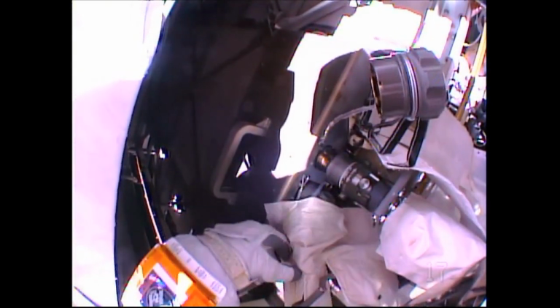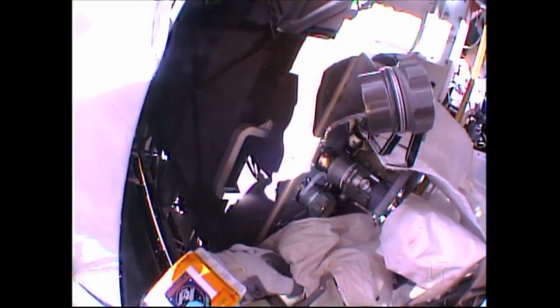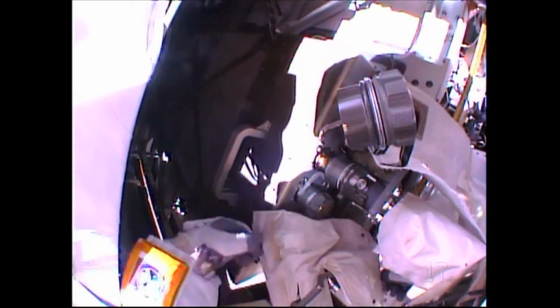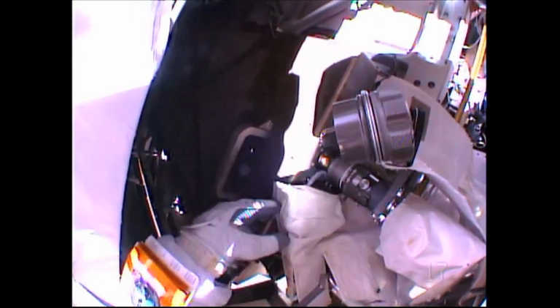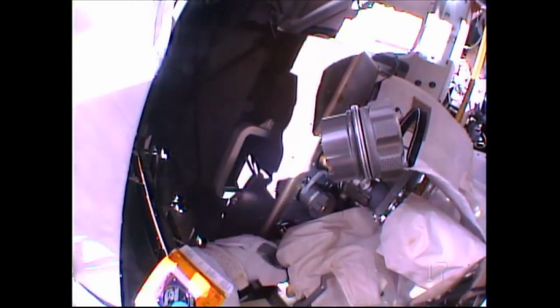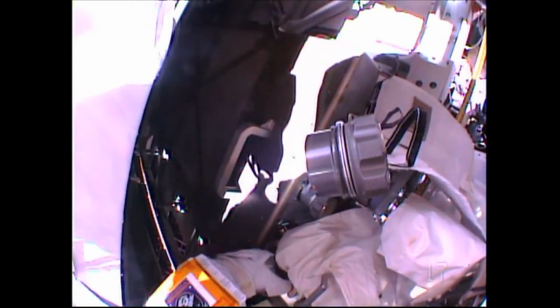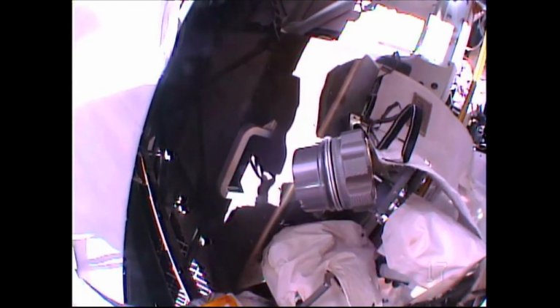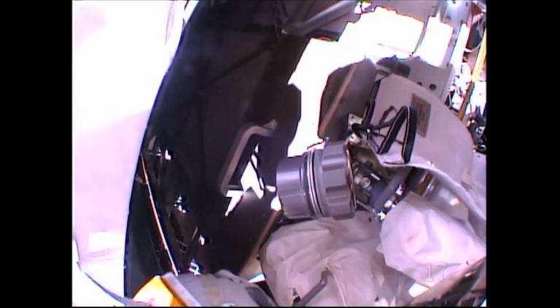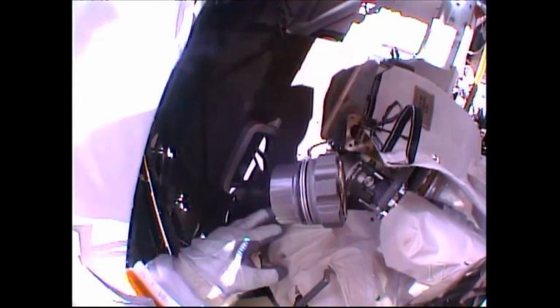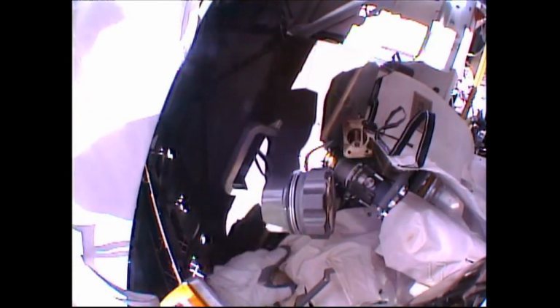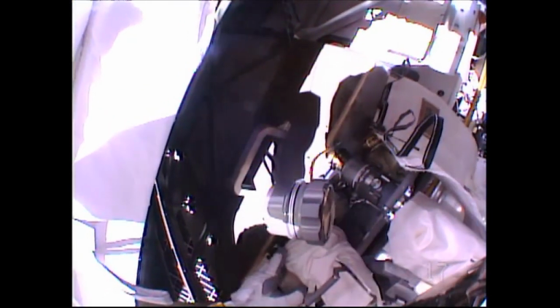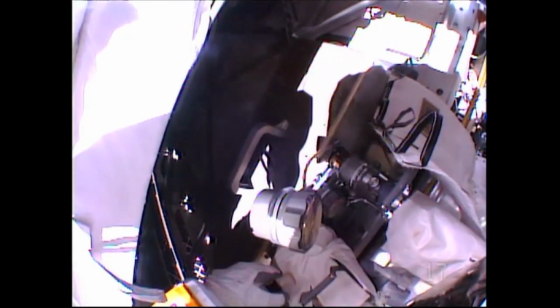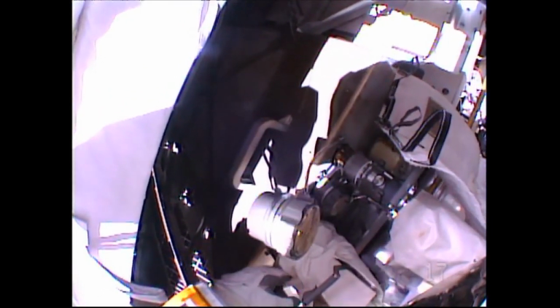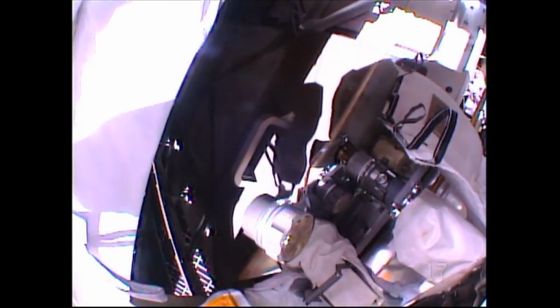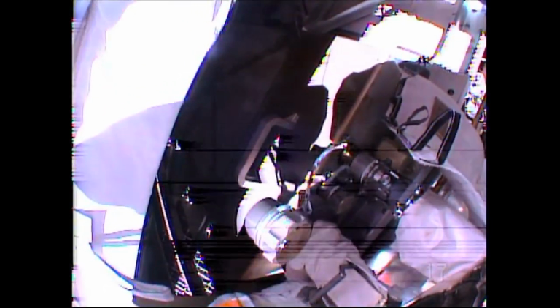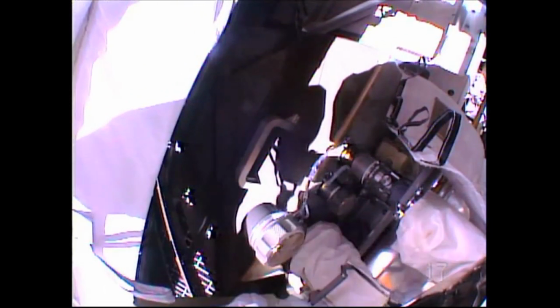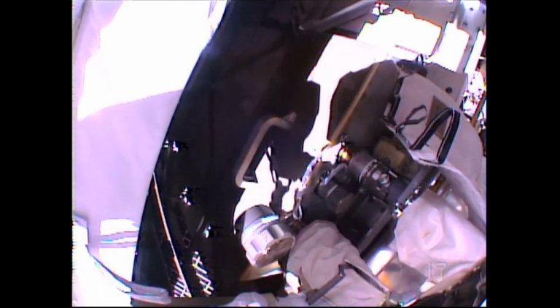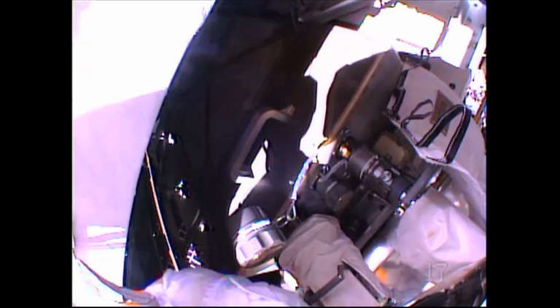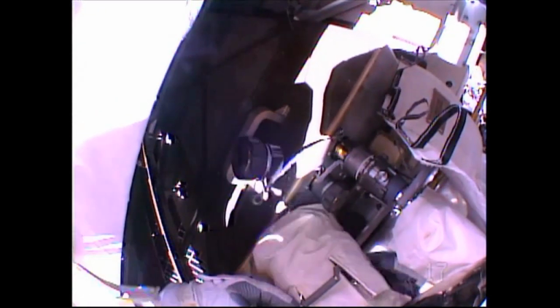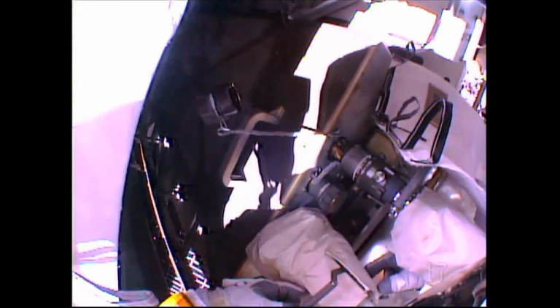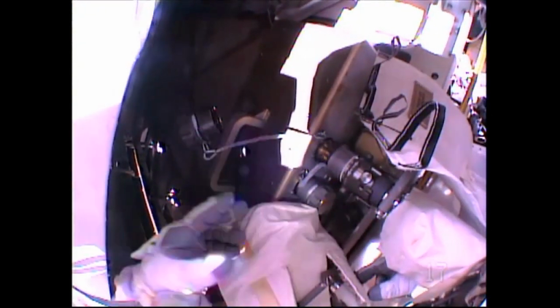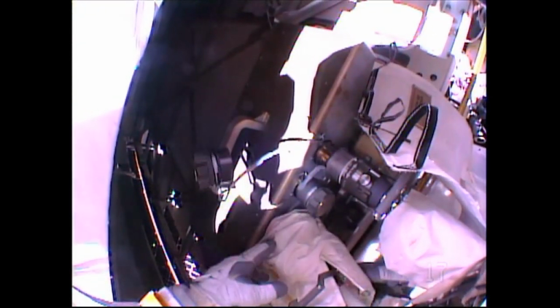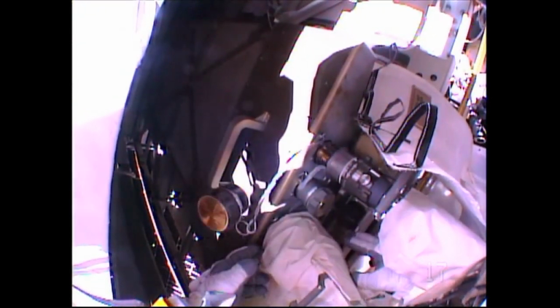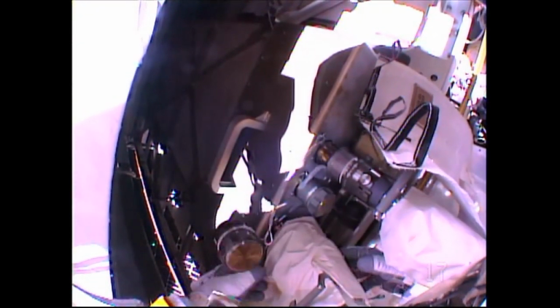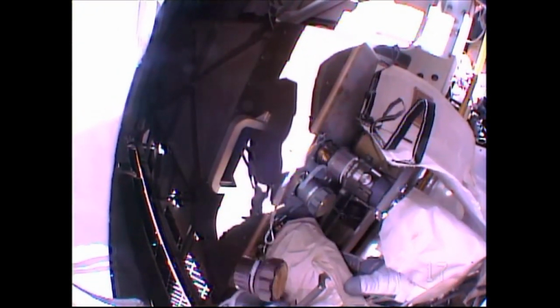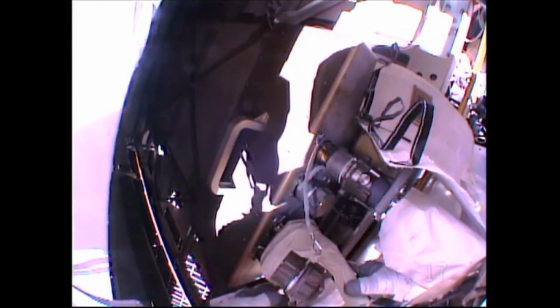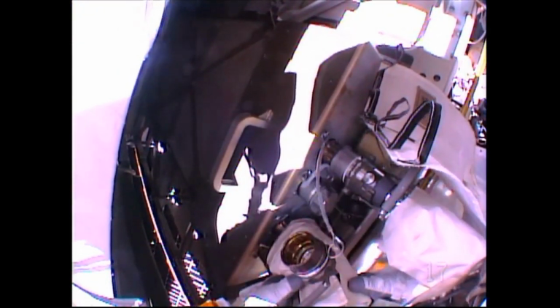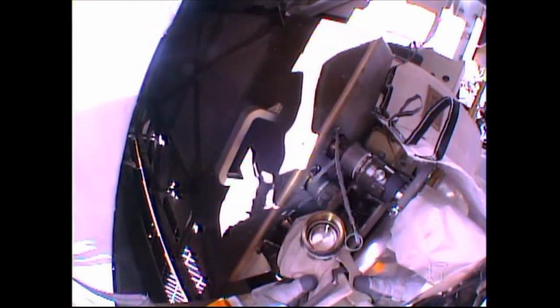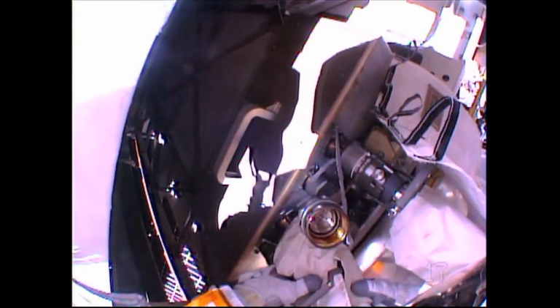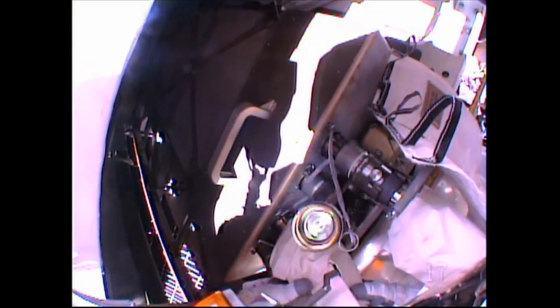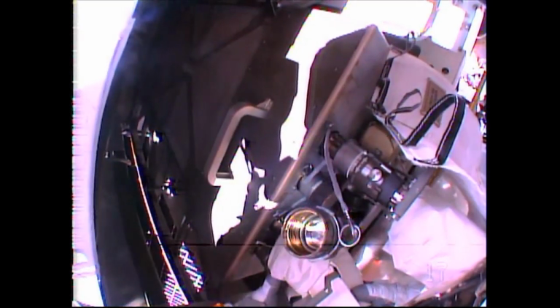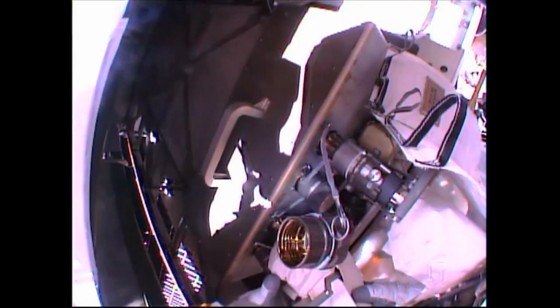Chael Lindgren in the final steps of his work to close a pair of quick disconnects with a jumper, a cable to isolate the prime and backup cooling systems on the port truss of the International Space Station.